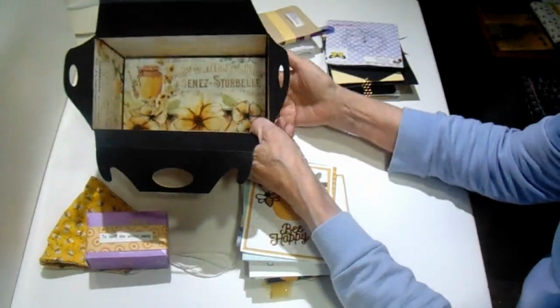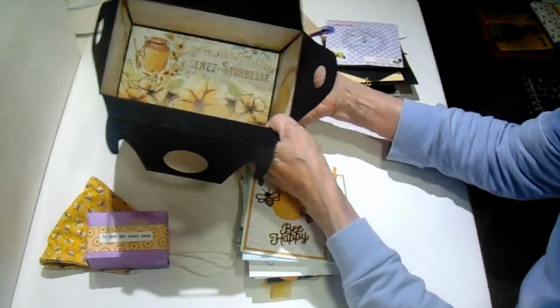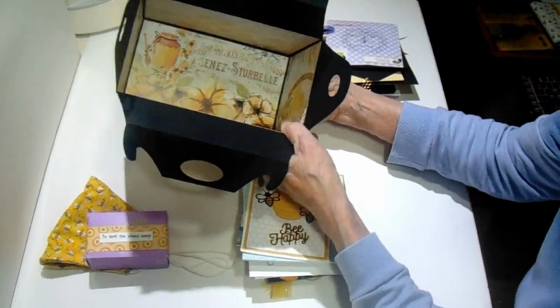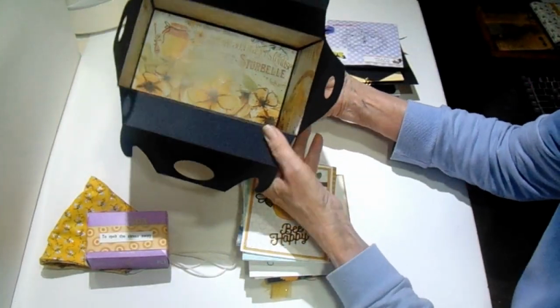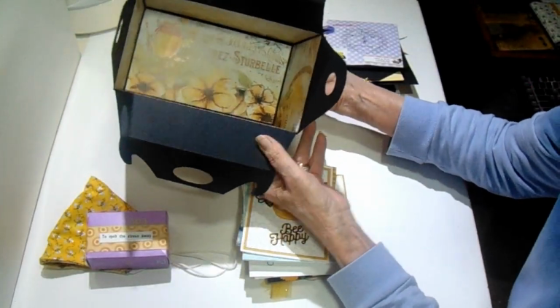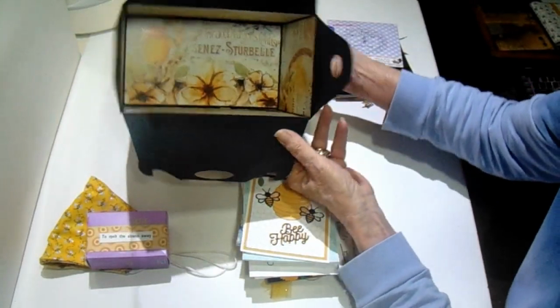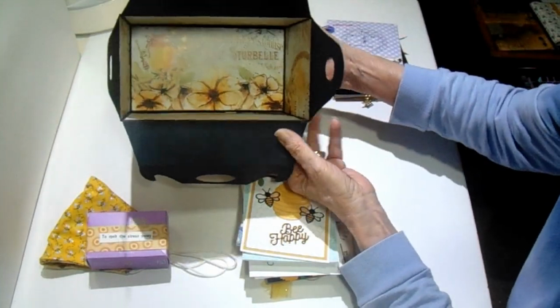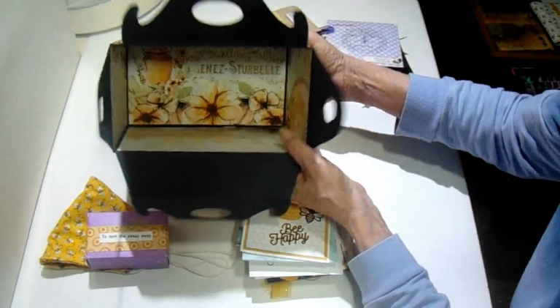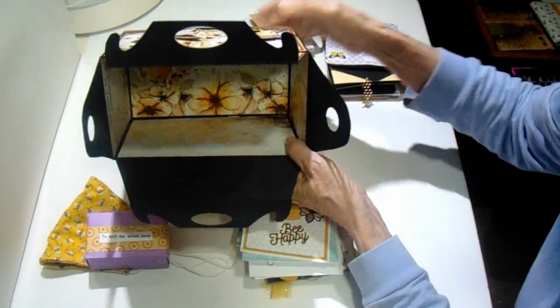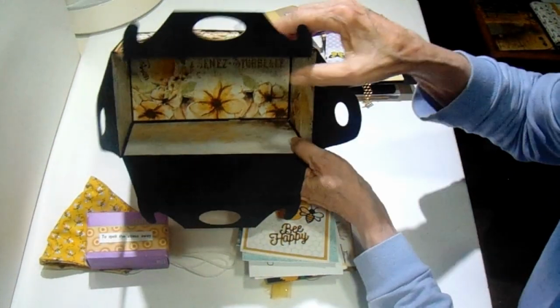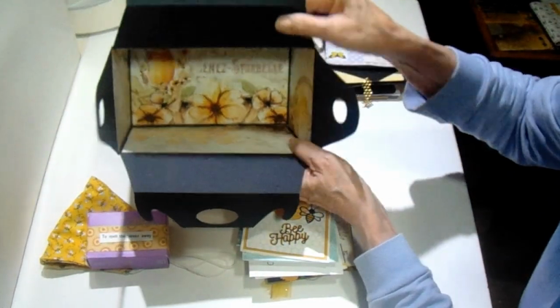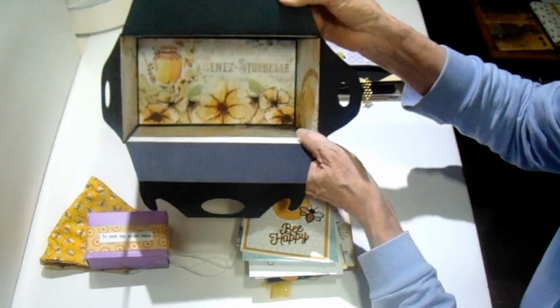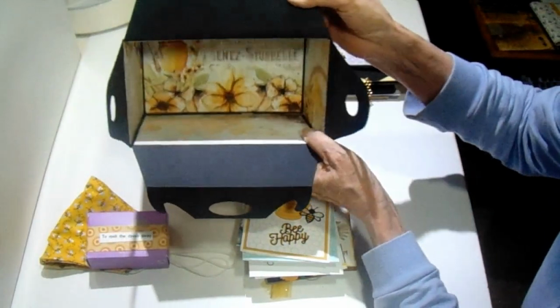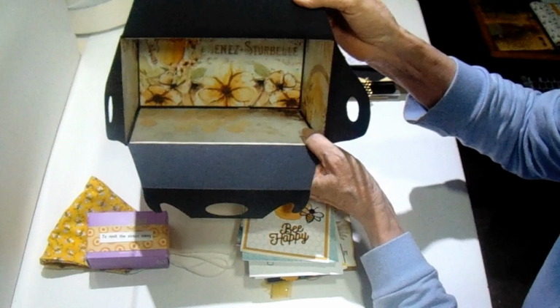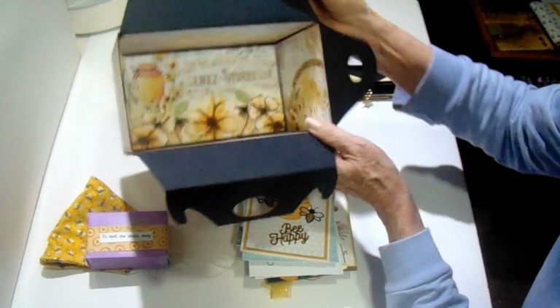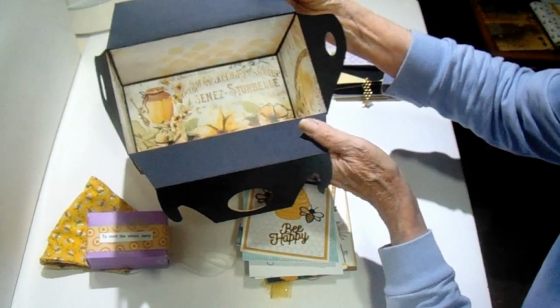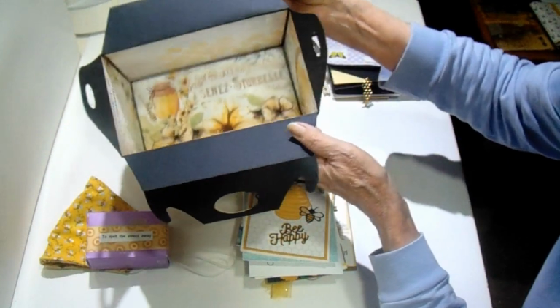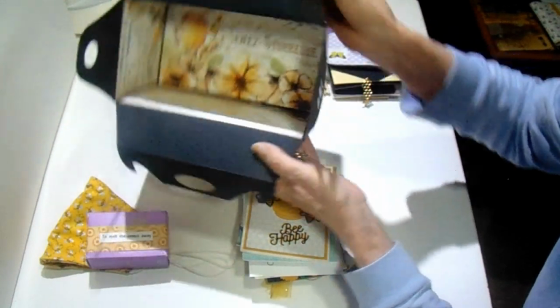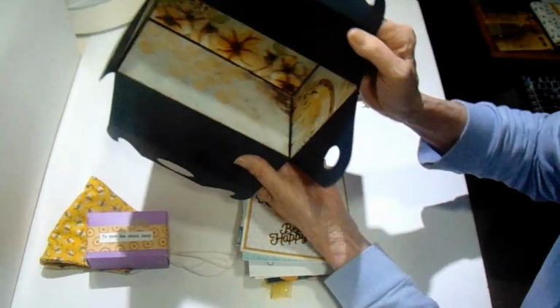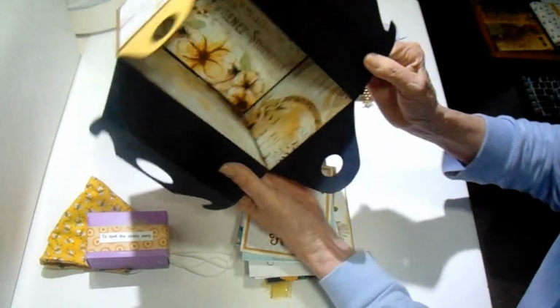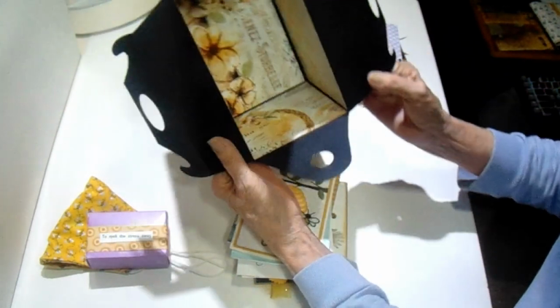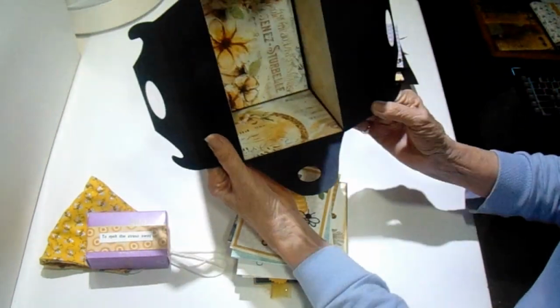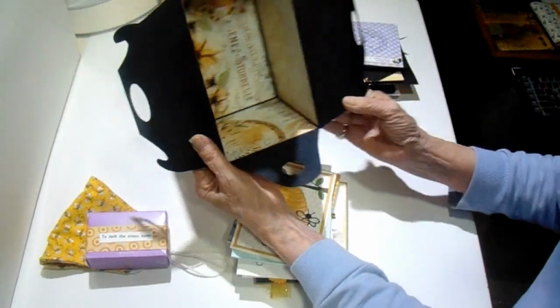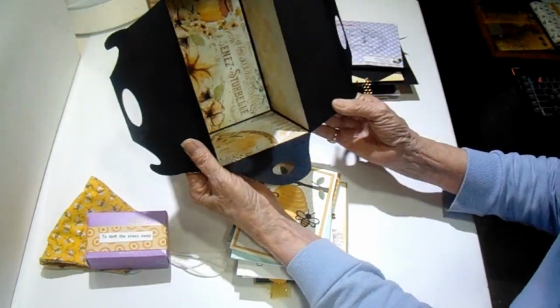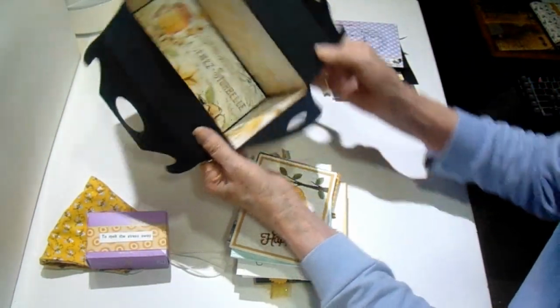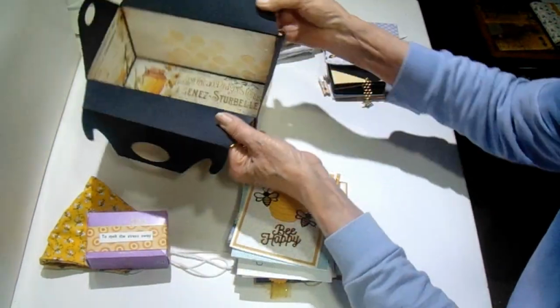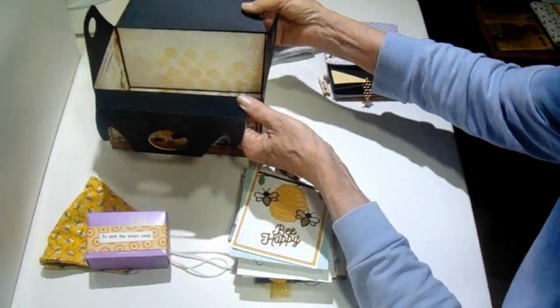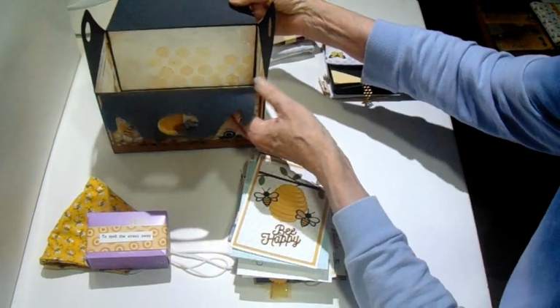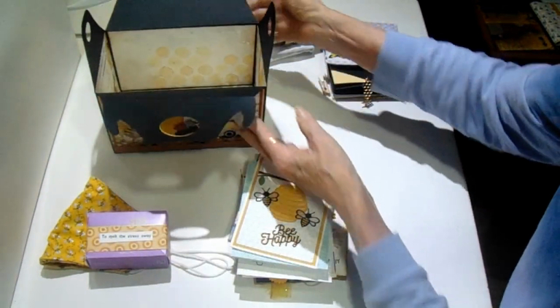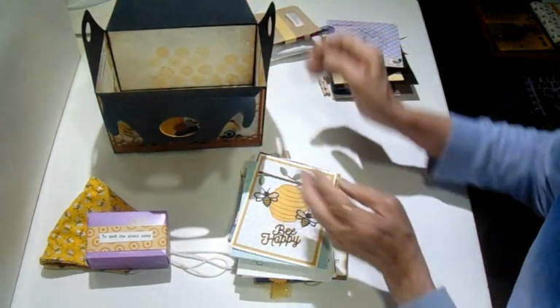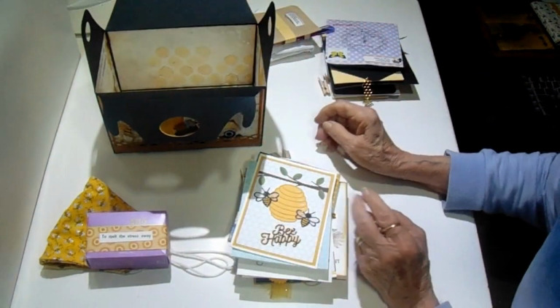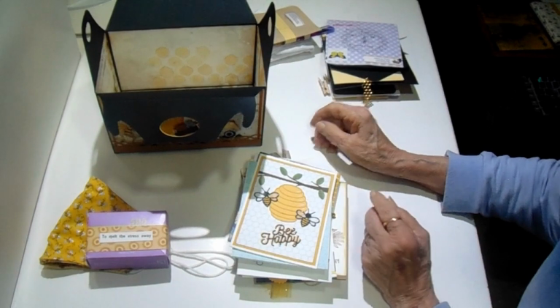My cold is better, I just have a cough. And there's the inside of the box — it's lined all the way around. So that's my project.